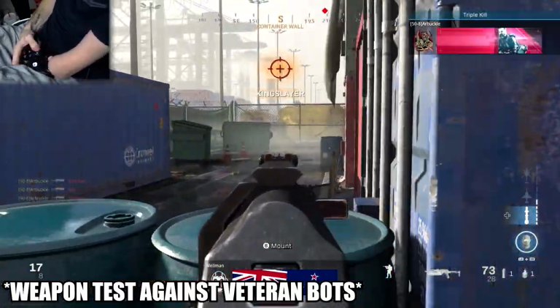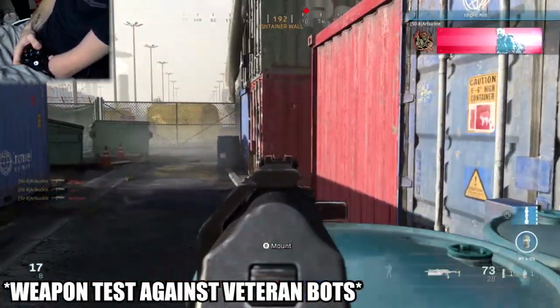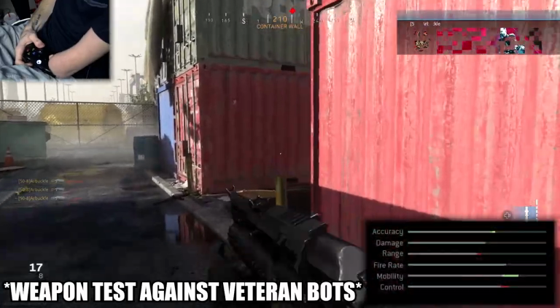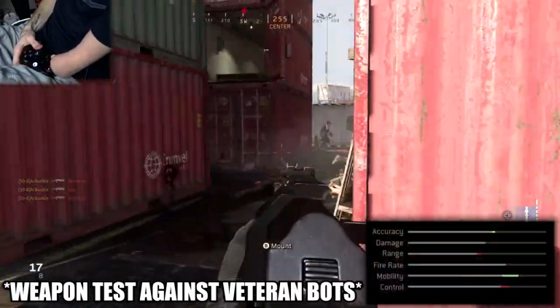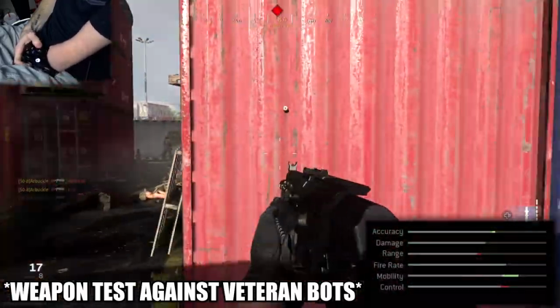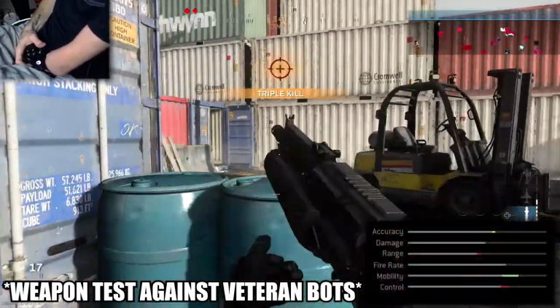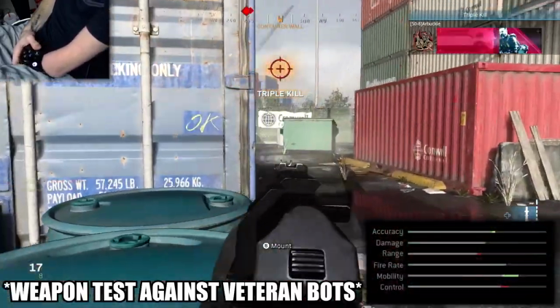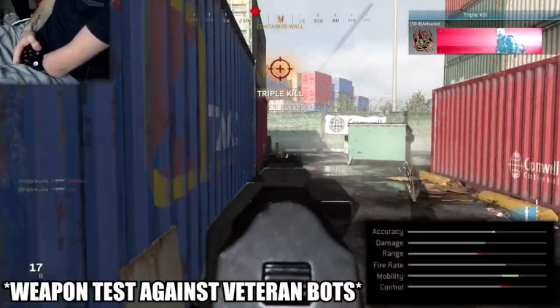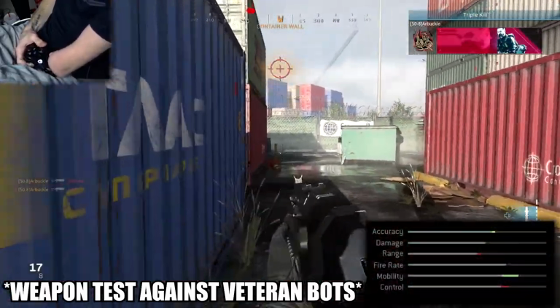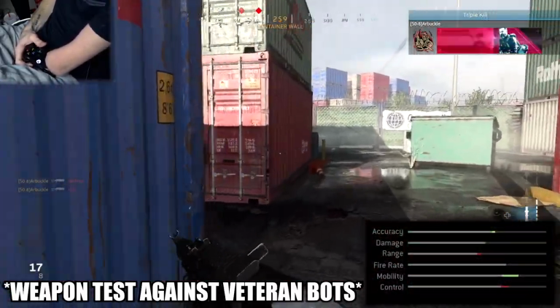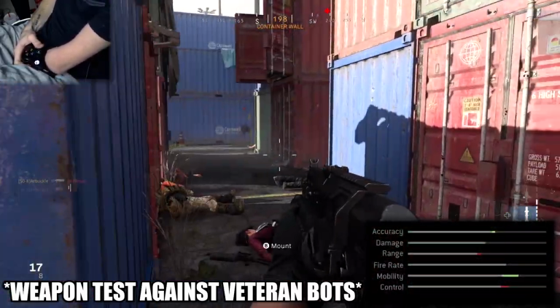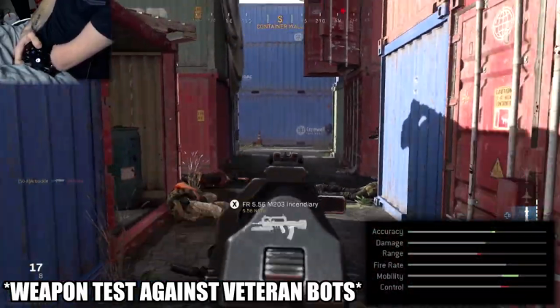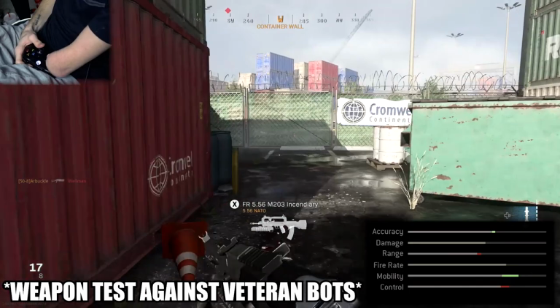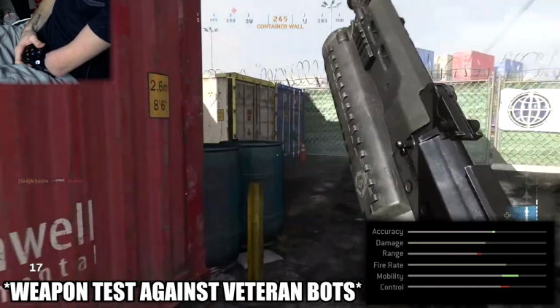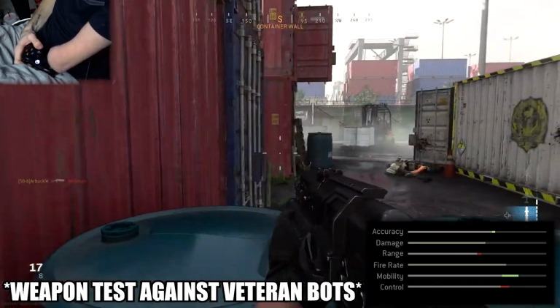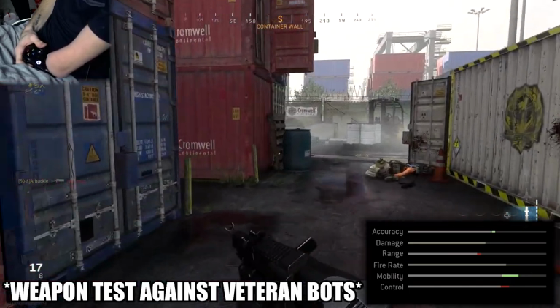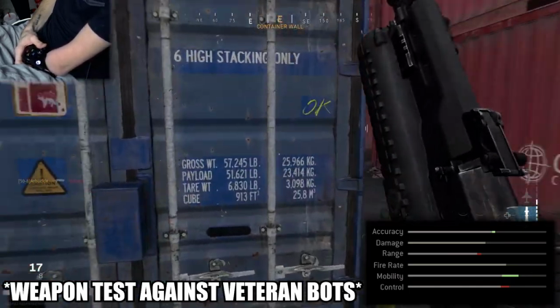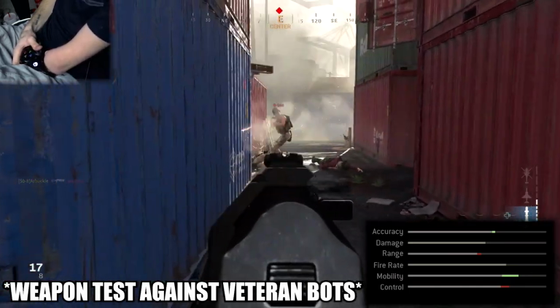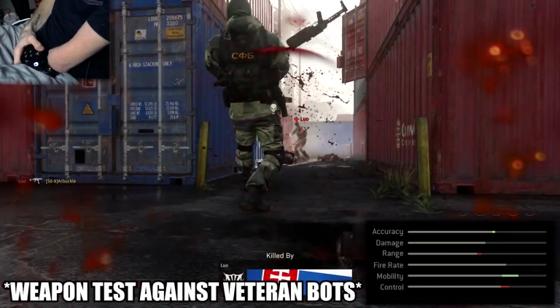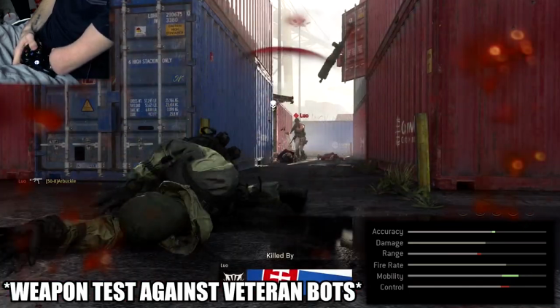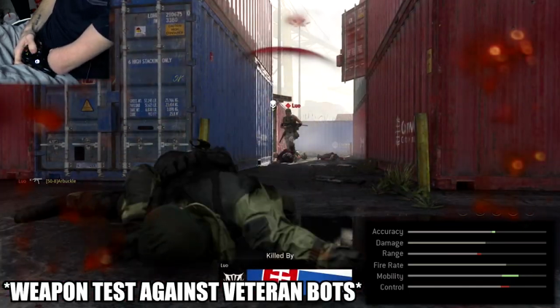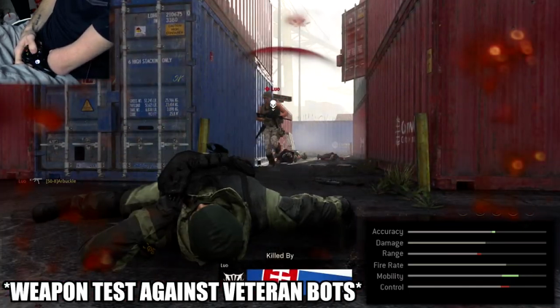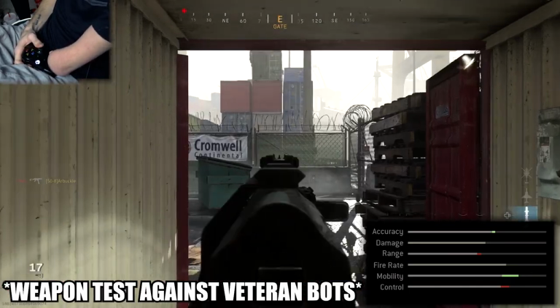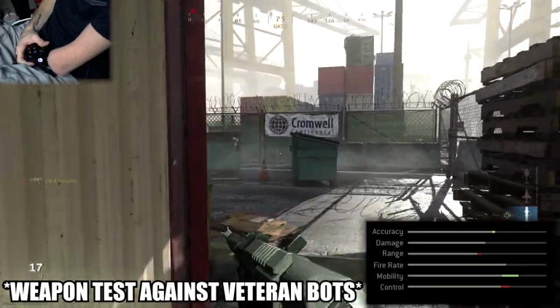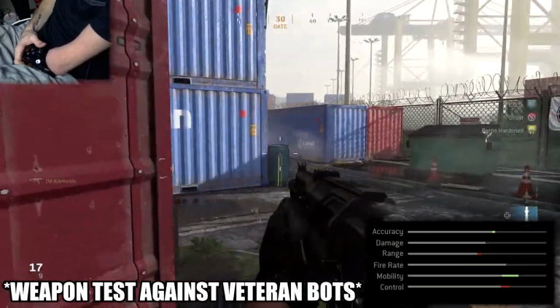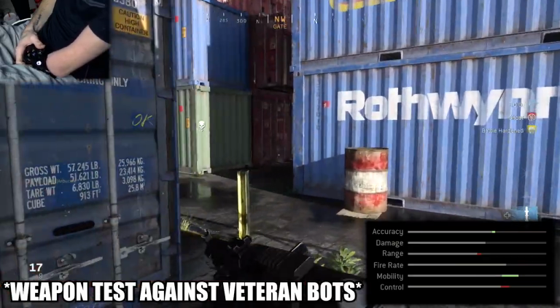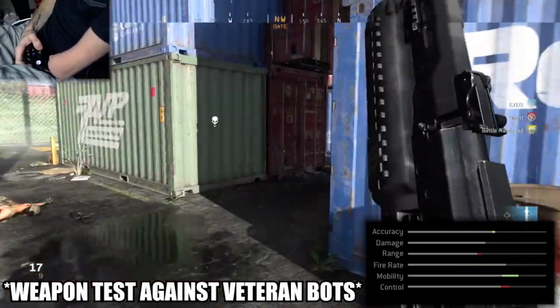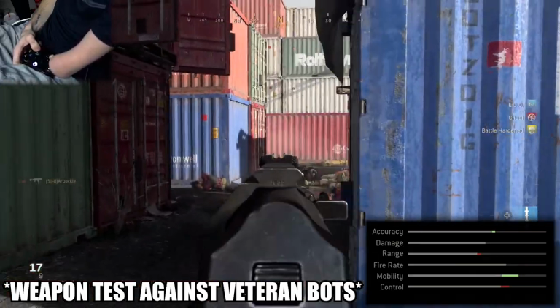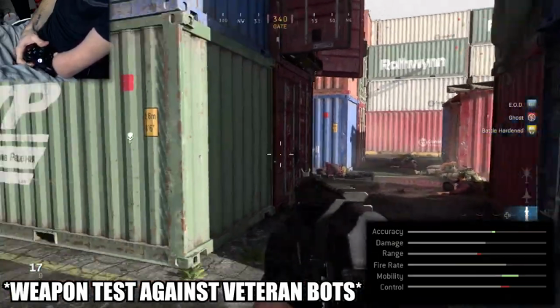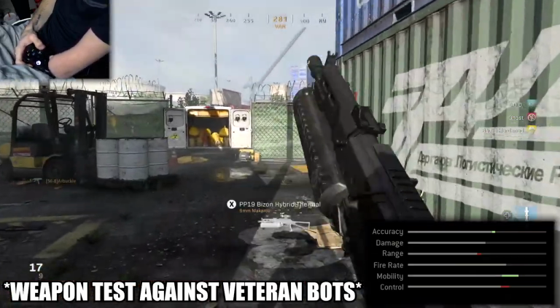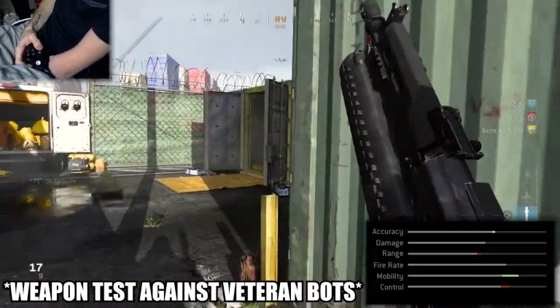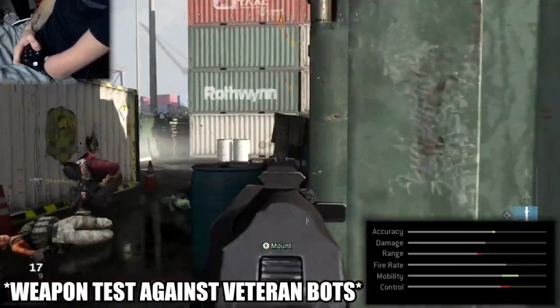If you guys take a look at the stats that we're going to get with this specific class setup, you'll see that obviously we get a massive boost to mobility, giving us really good aim down sight speed as well as sprint to fire speed. We also get a small accuracy boost here, which isn't too big of a deal because the PP-19 is generally pretty accurate and has good range.